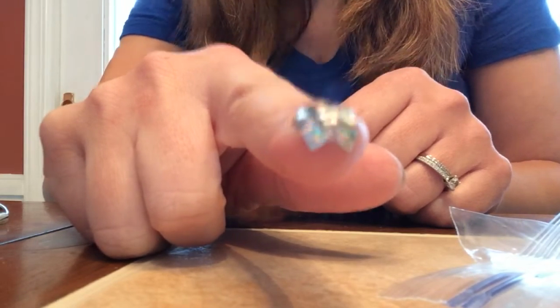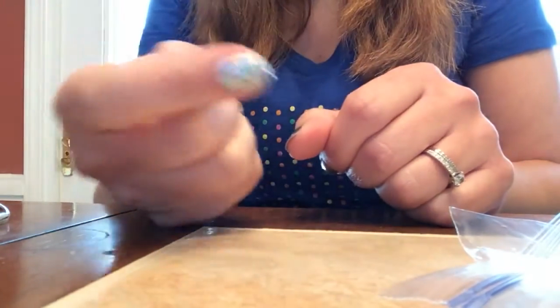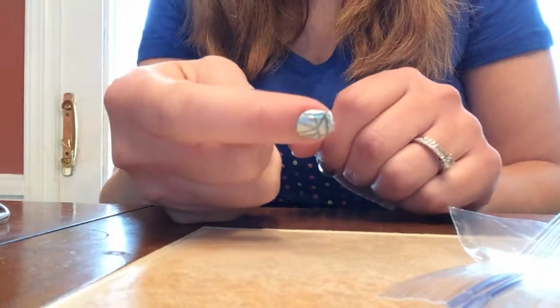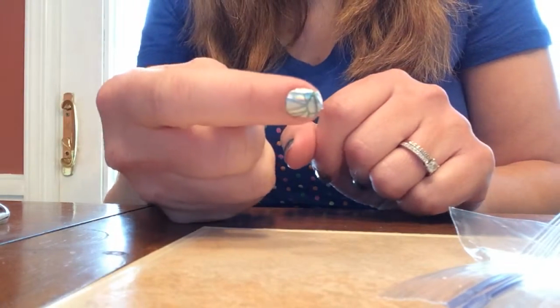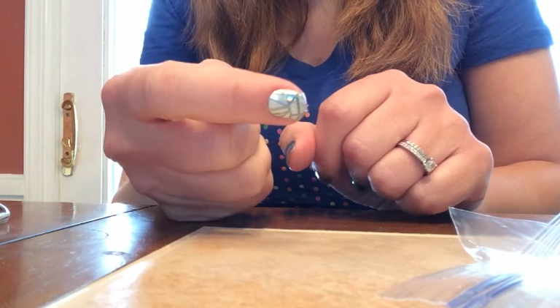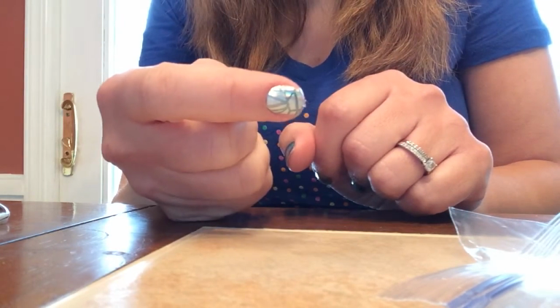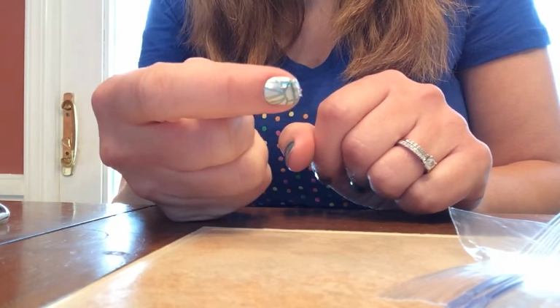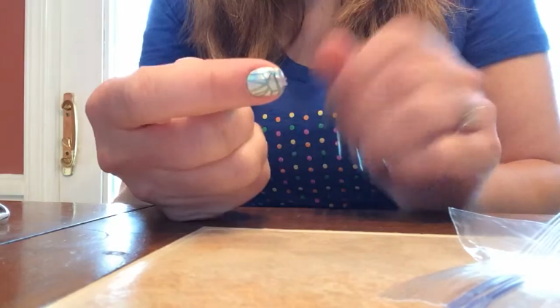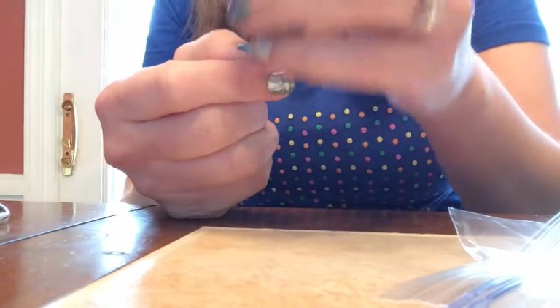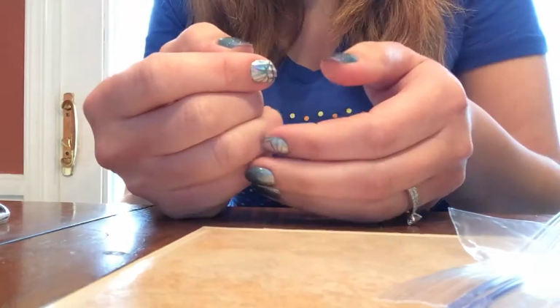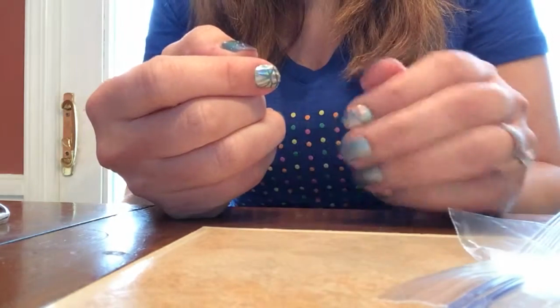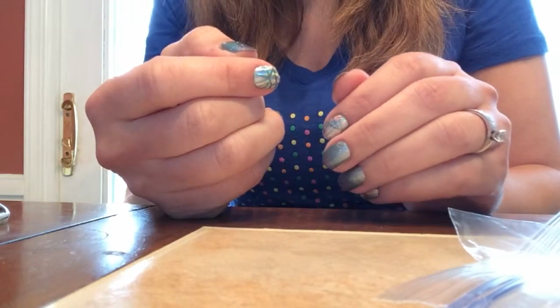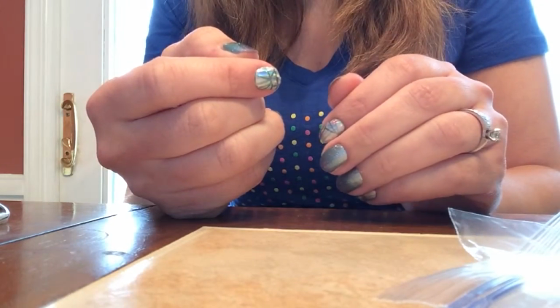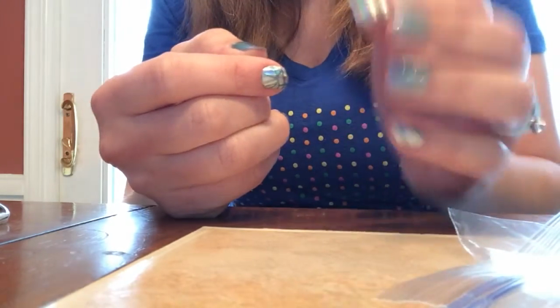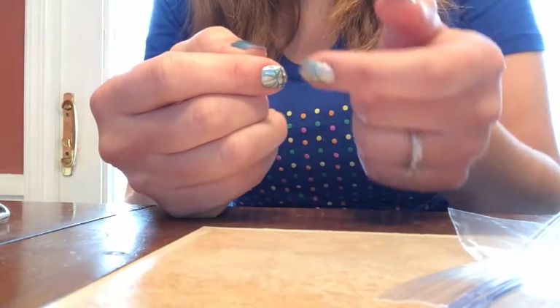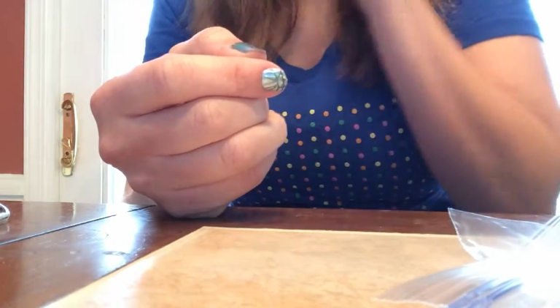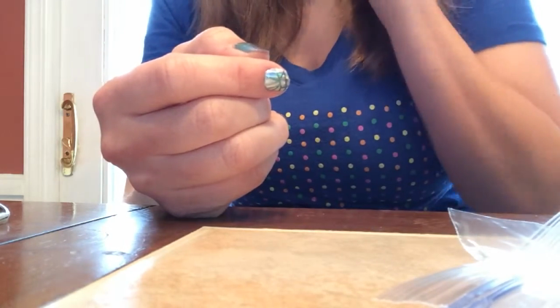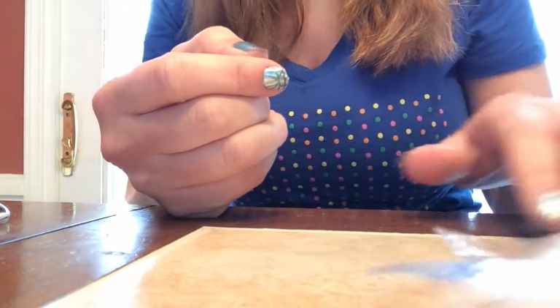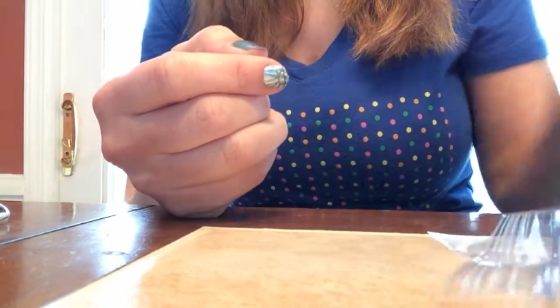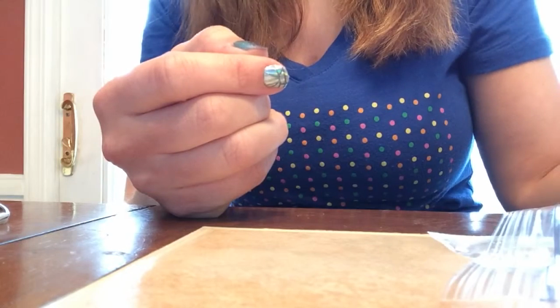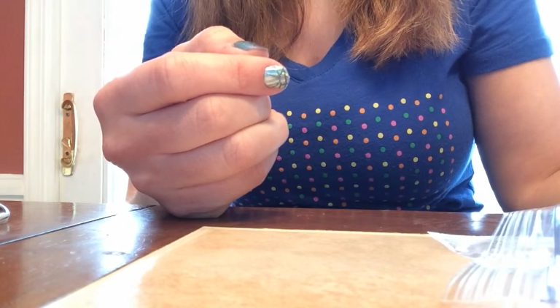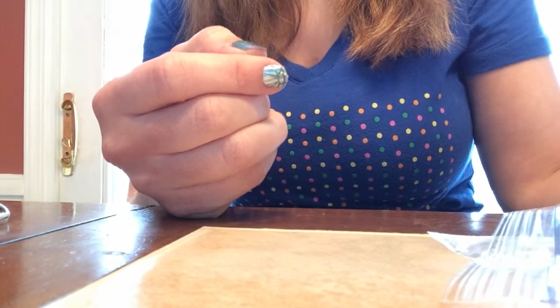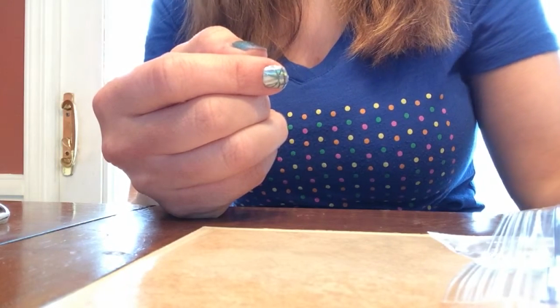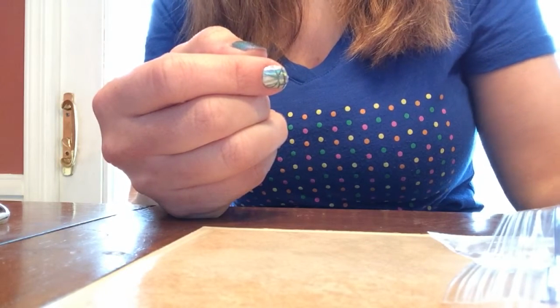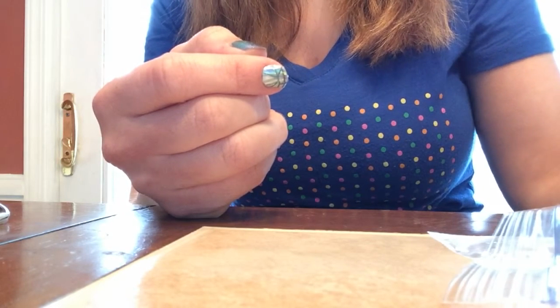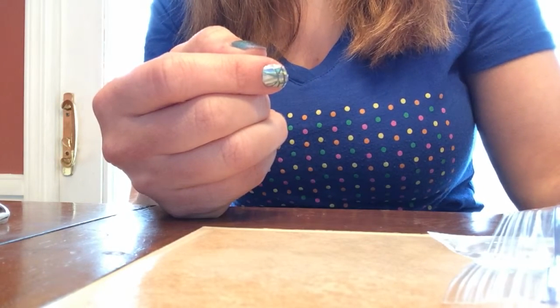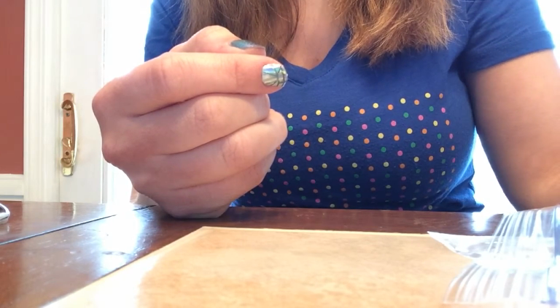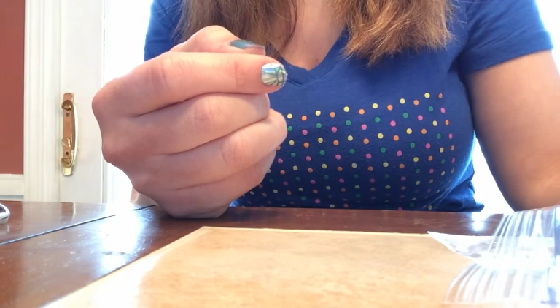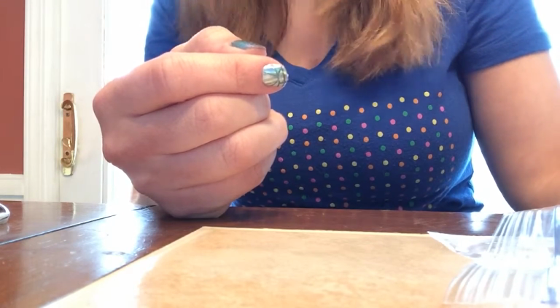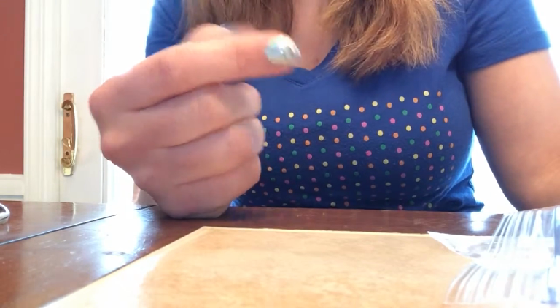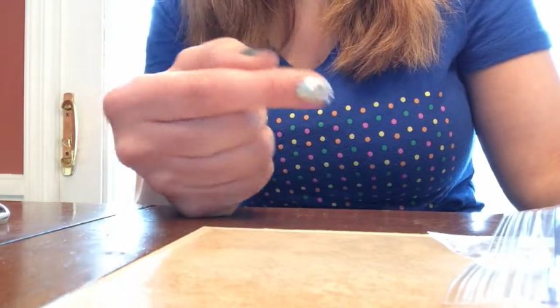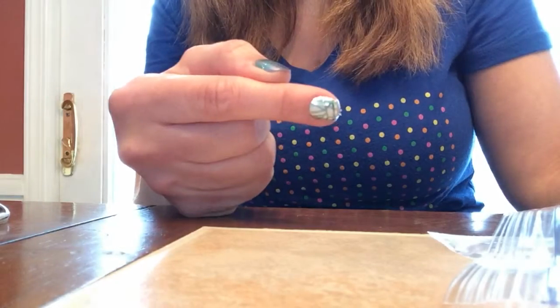Once you let that cool for a couple minutes, I usually do my whole hand, and then I go back over and trim. So you're either going to use your nail file, your nail scissors, or your clippers to get off the rest of it.